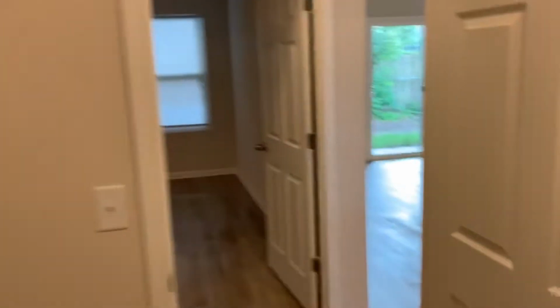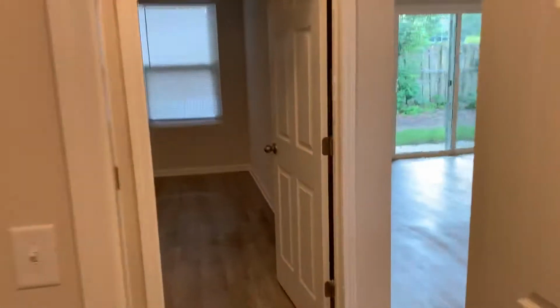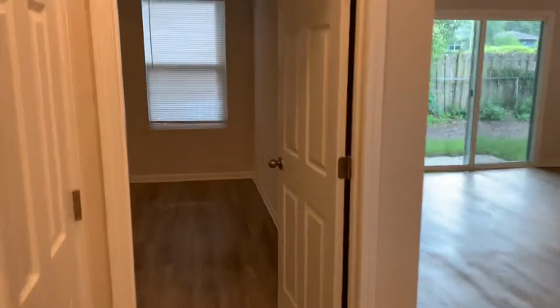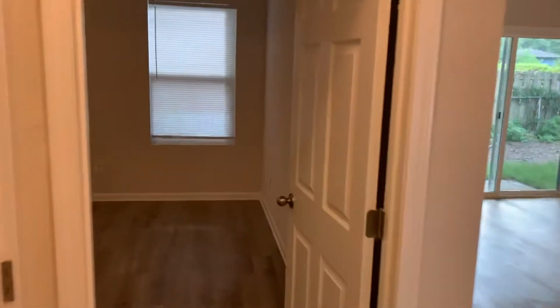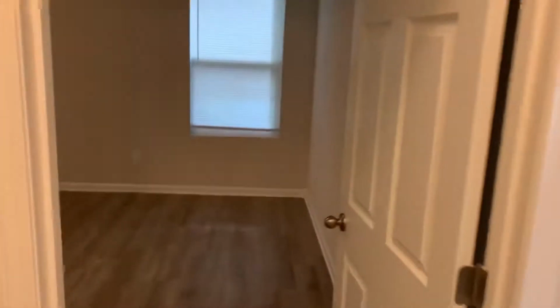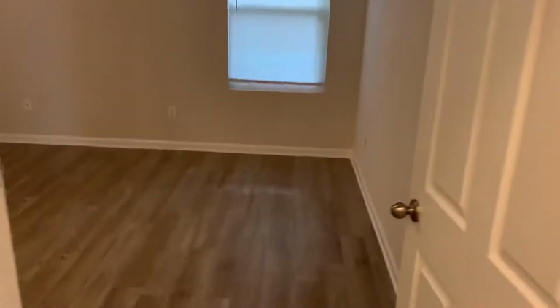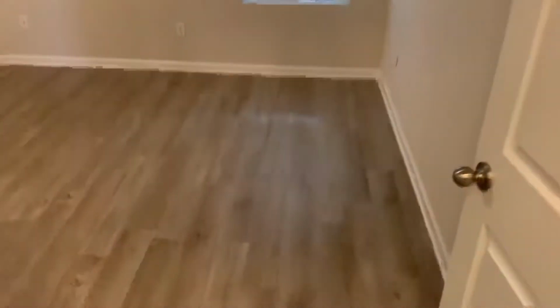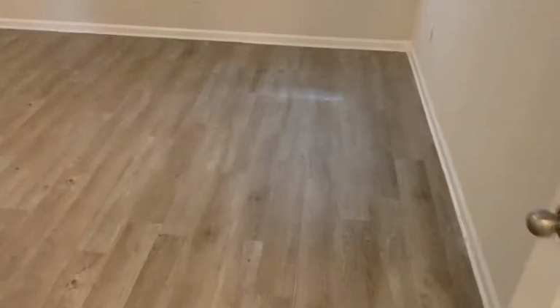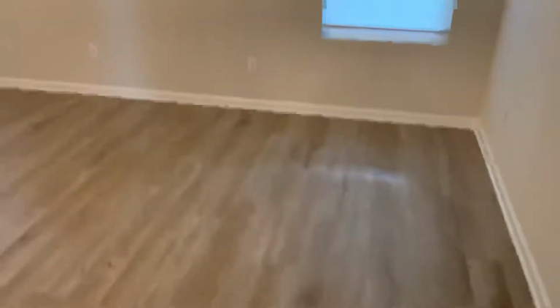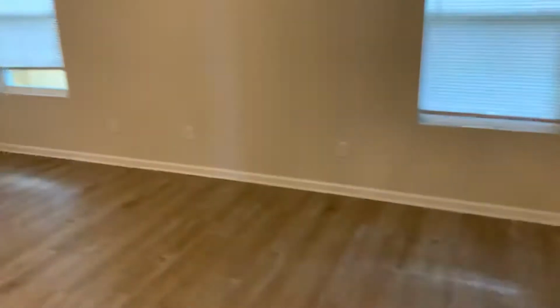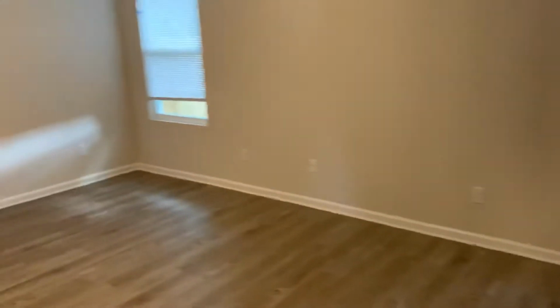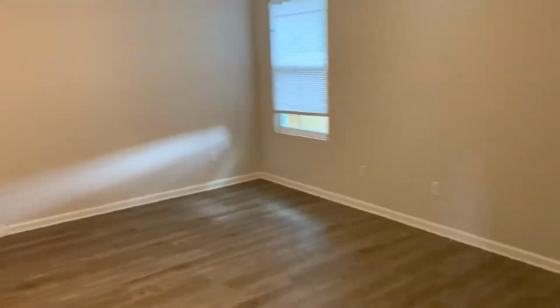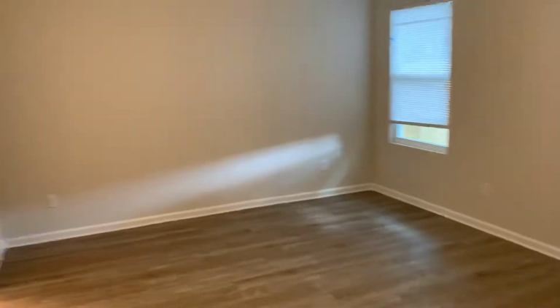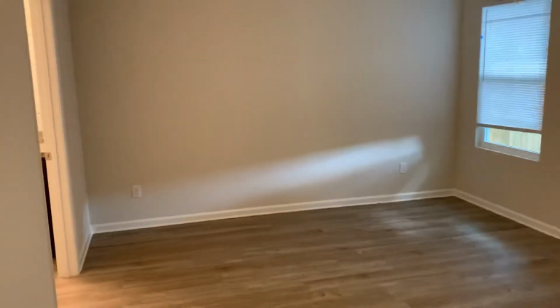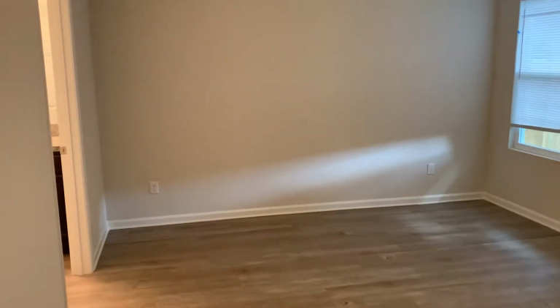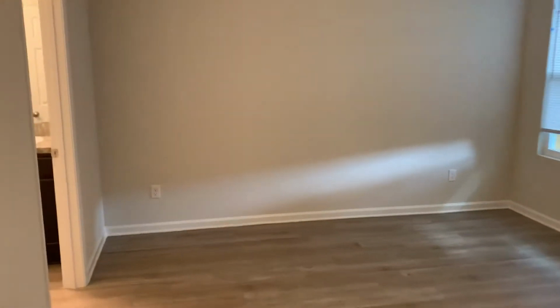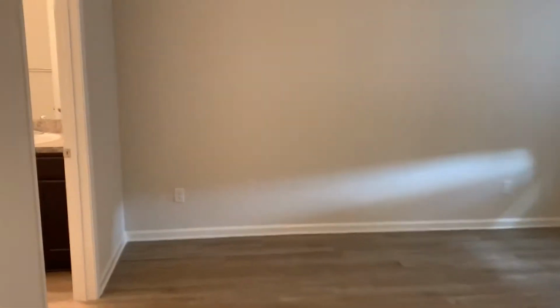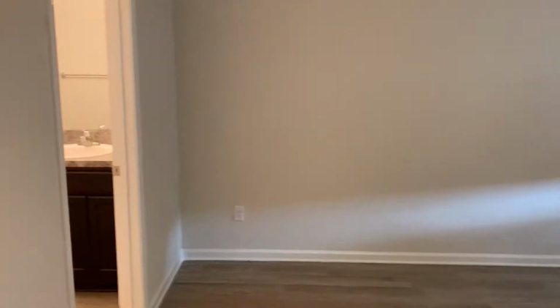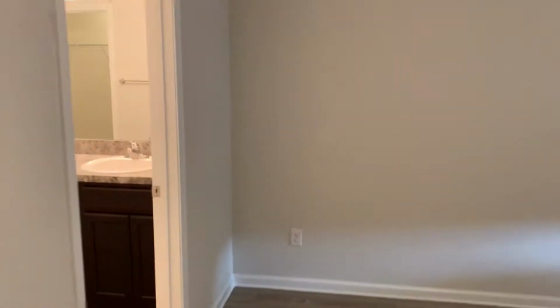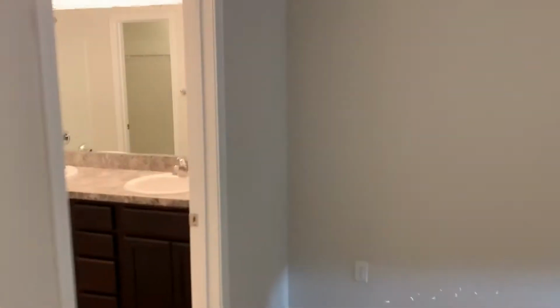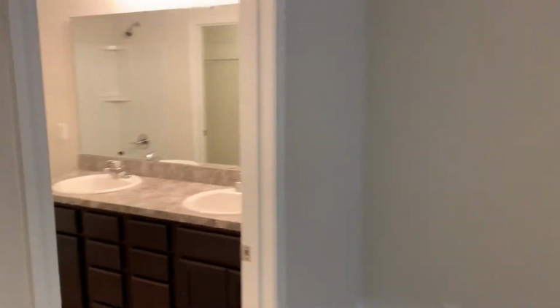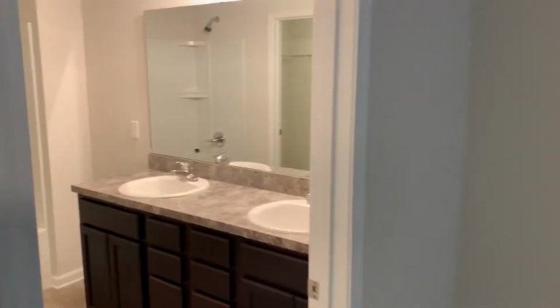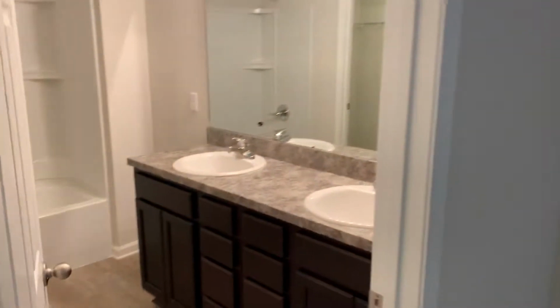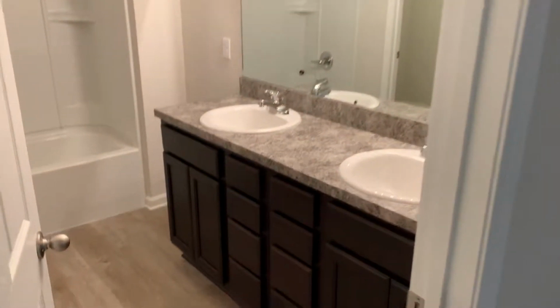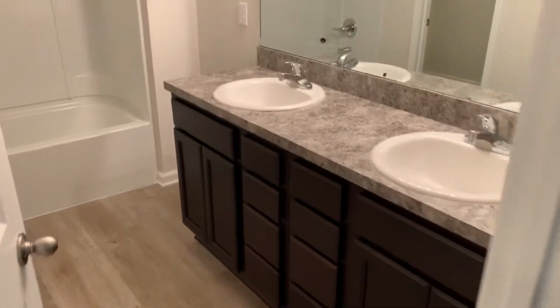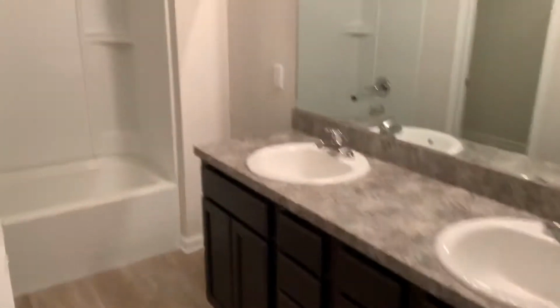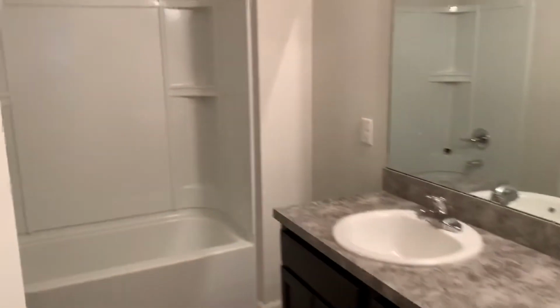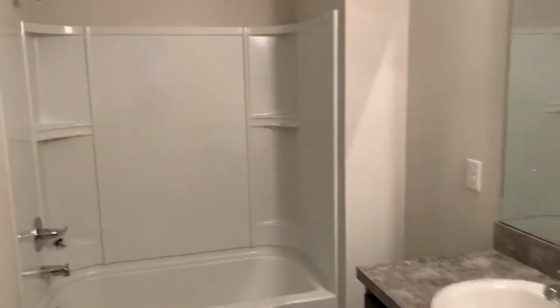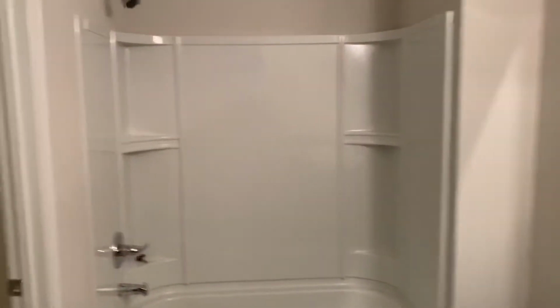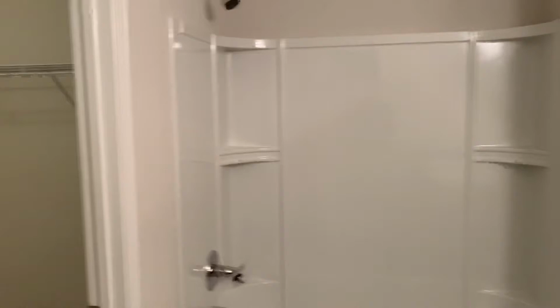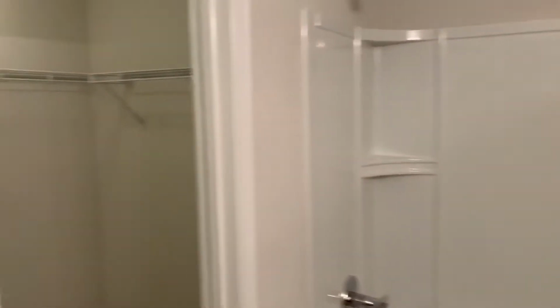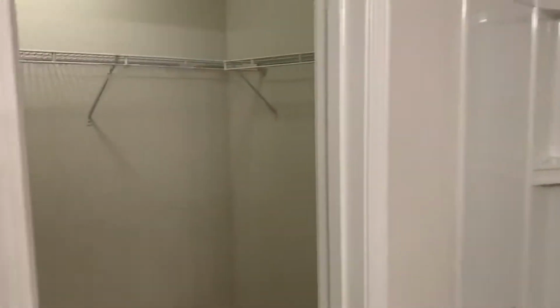Lastly, that brings us into the master suite. As you can see it's a good-sized master suite. It does of course have its own attached bathroom with a double vanity and a large walk-in closet.